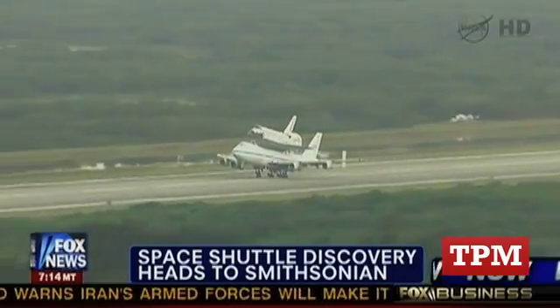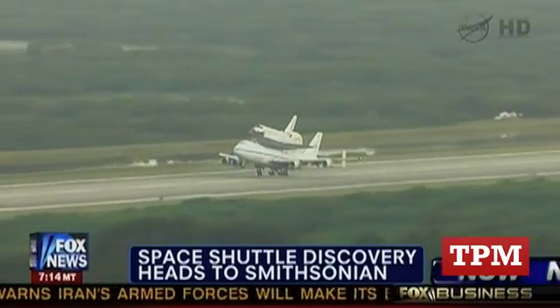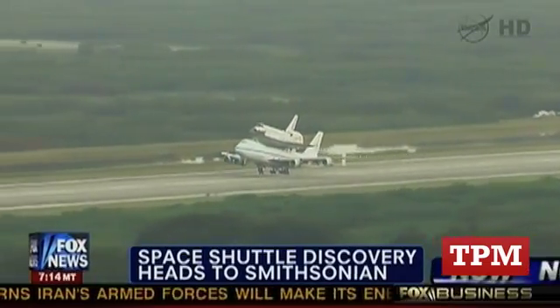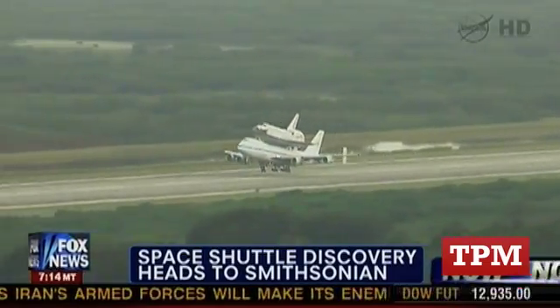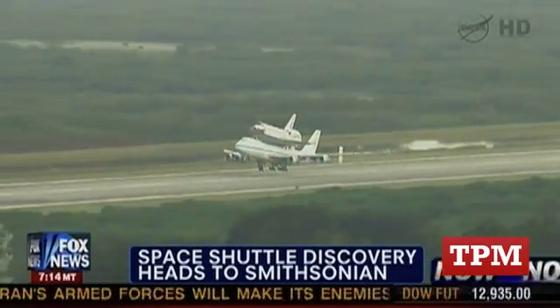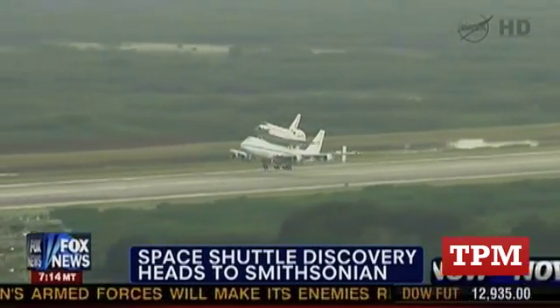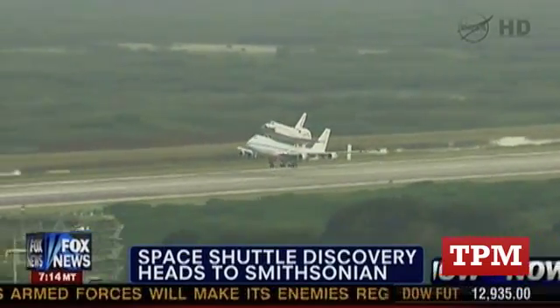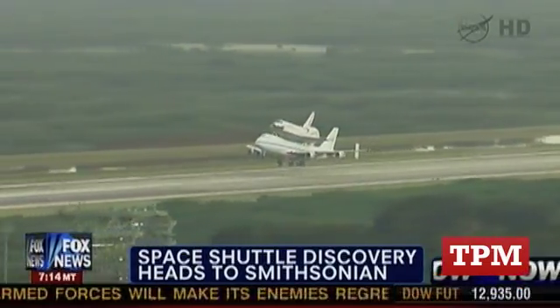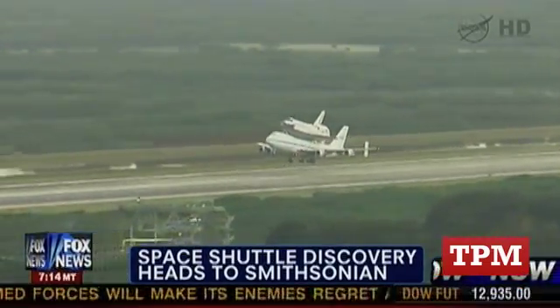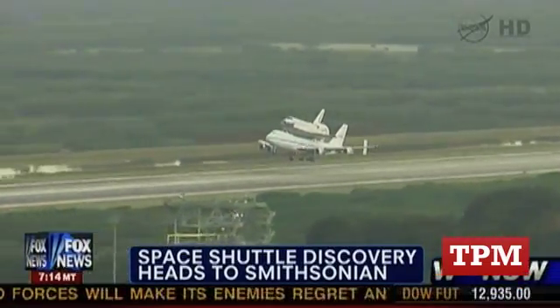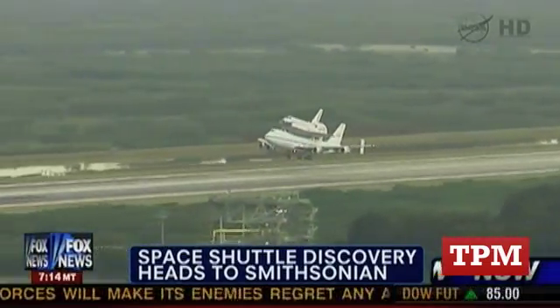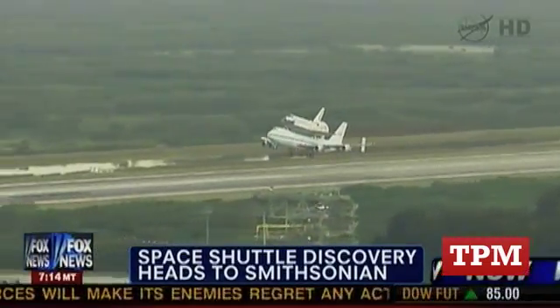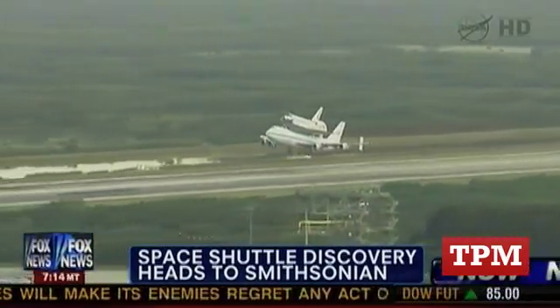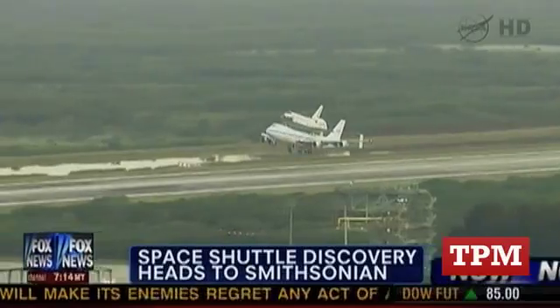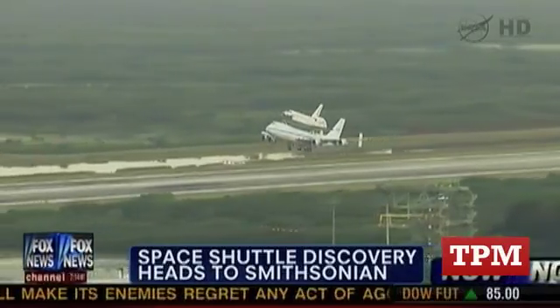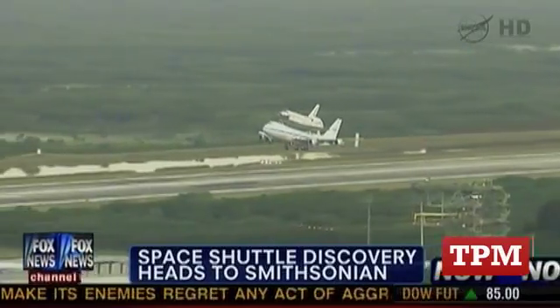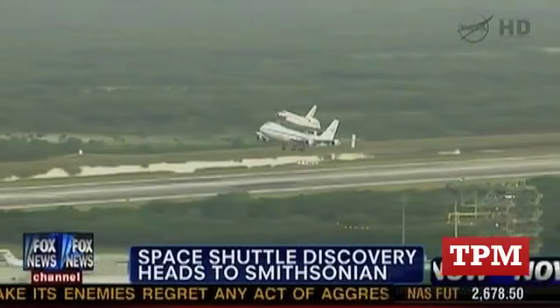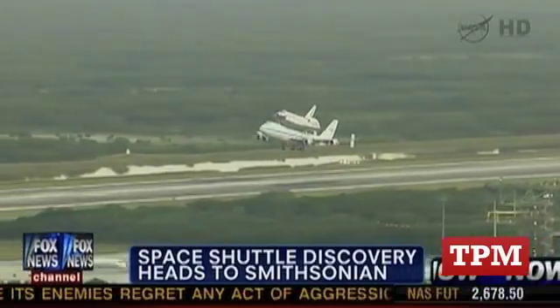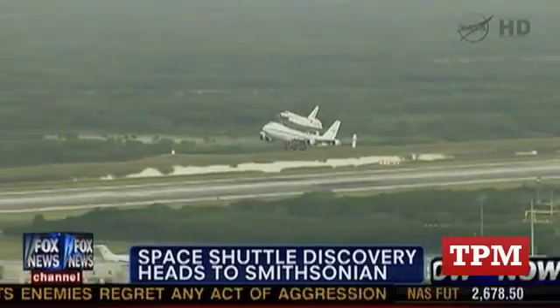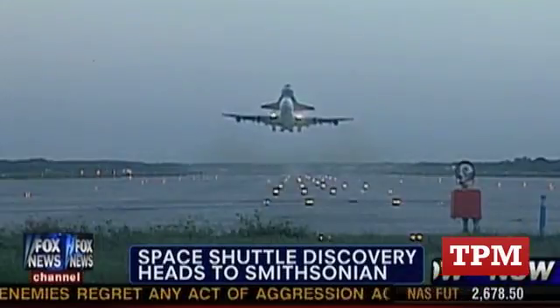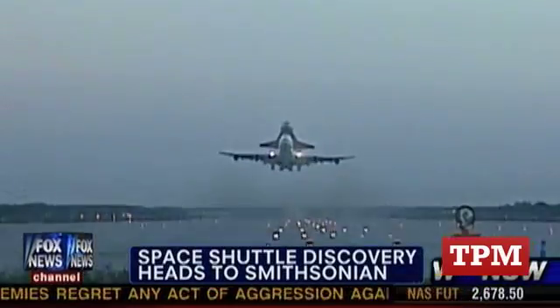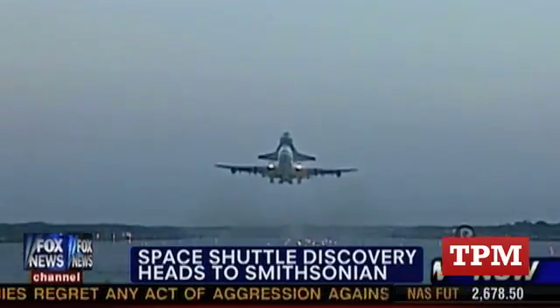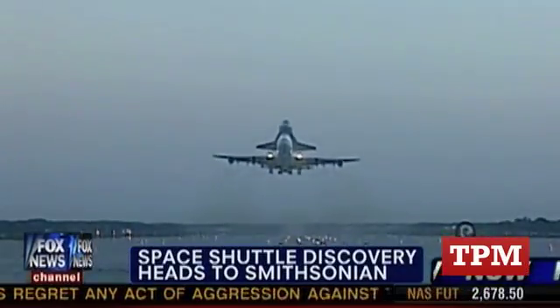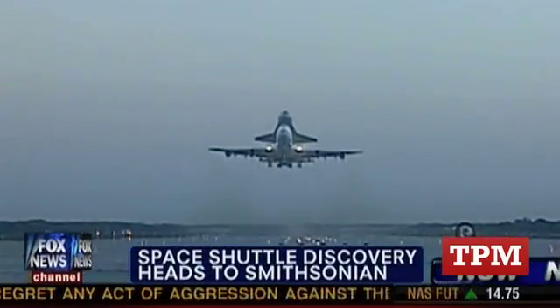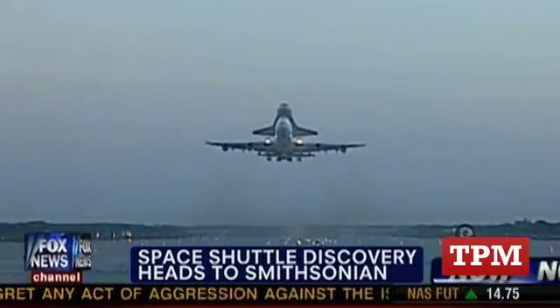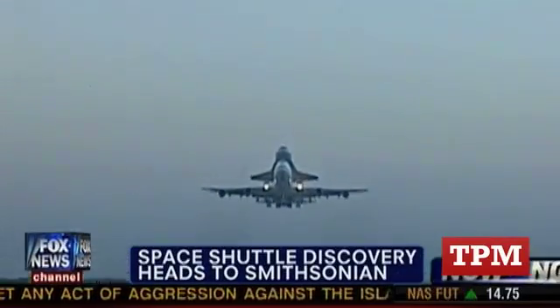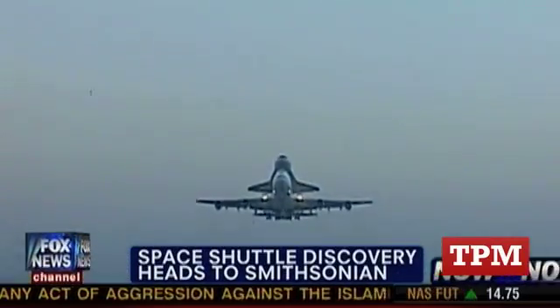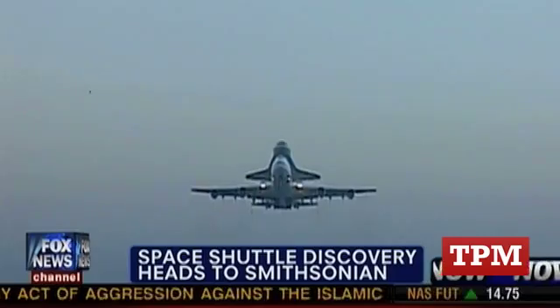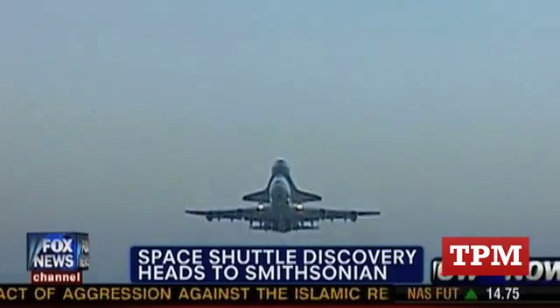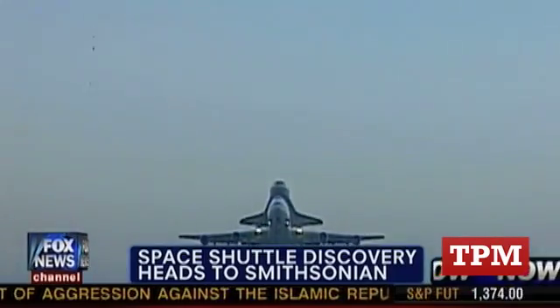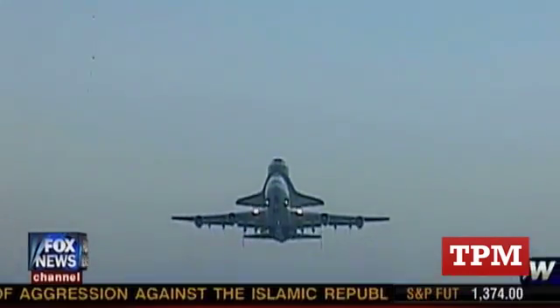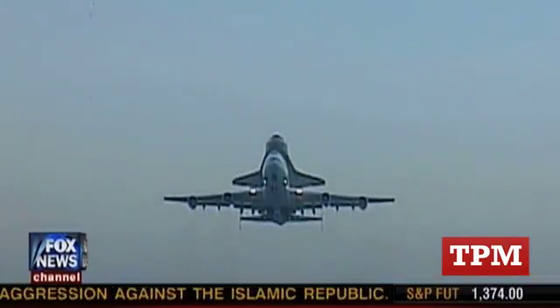And there it is, taking off Cape Canaveral, strapped to the back of a 747 jumbo jet. NASA's oldest and most traveled shuttle took one more victory lap over the beaches of Cape Canaveral.